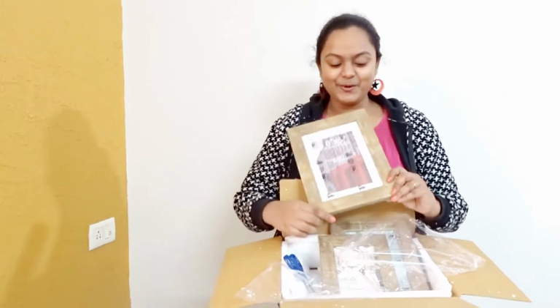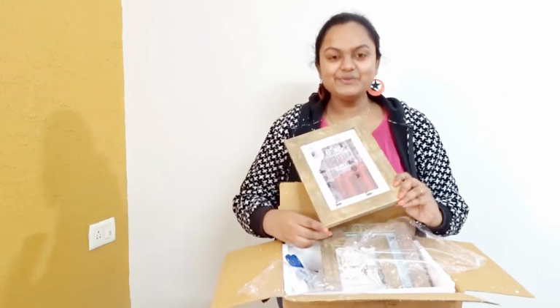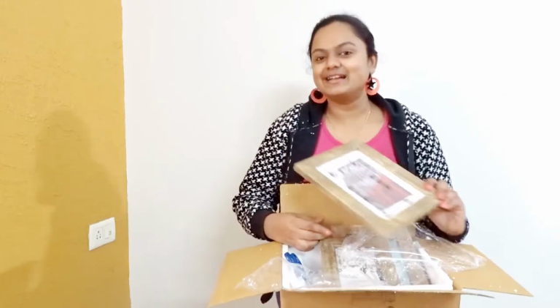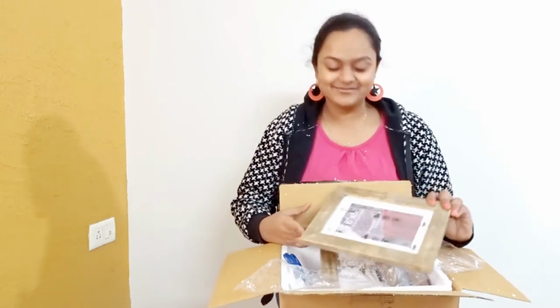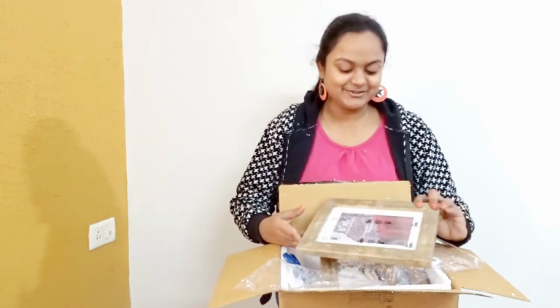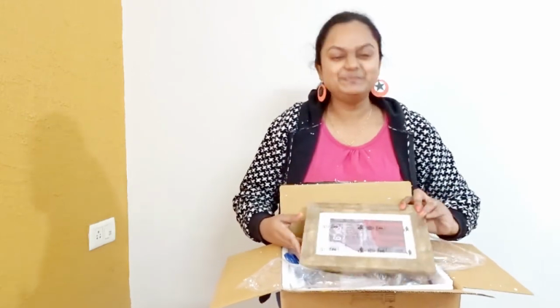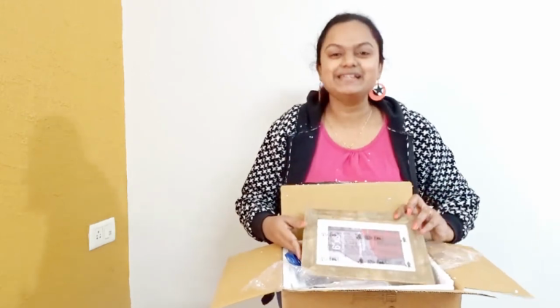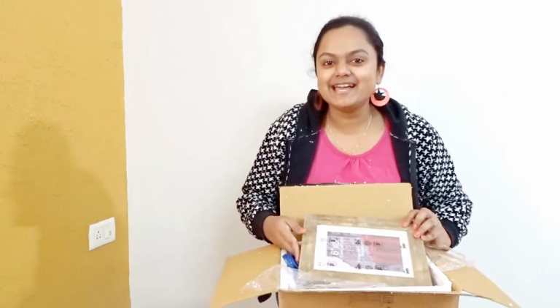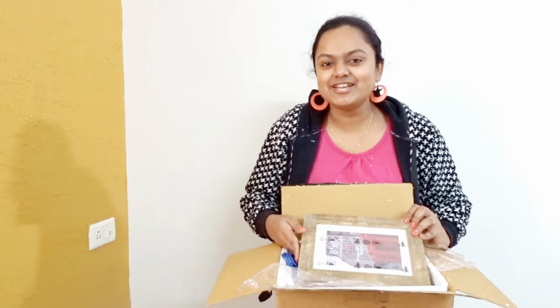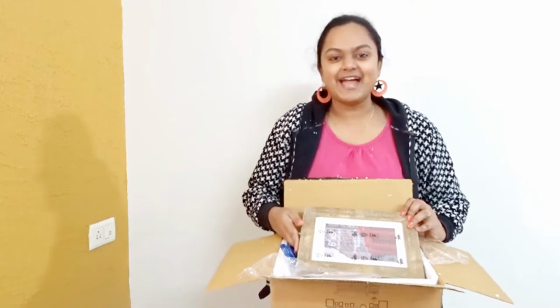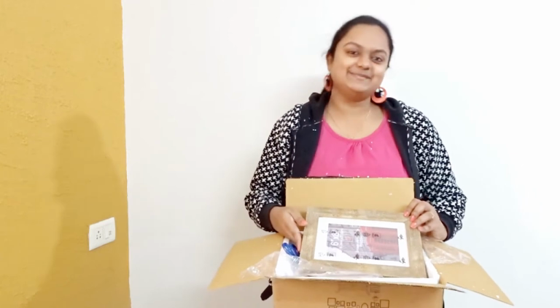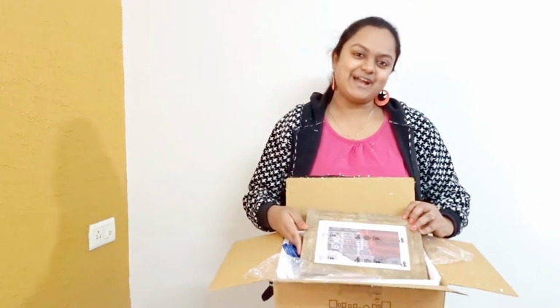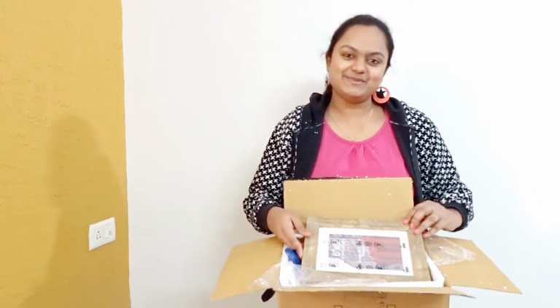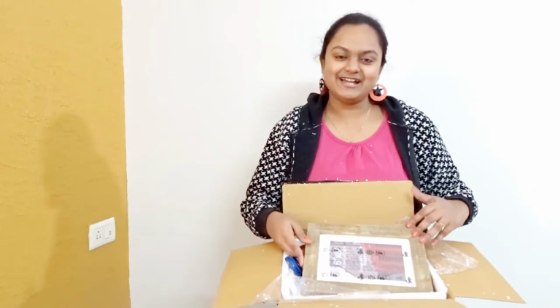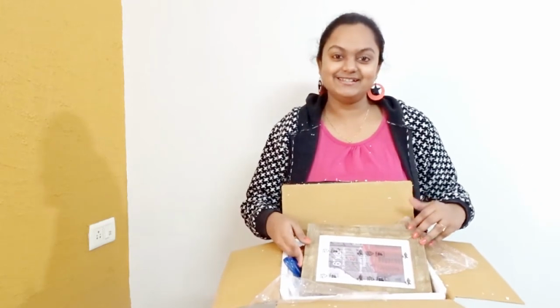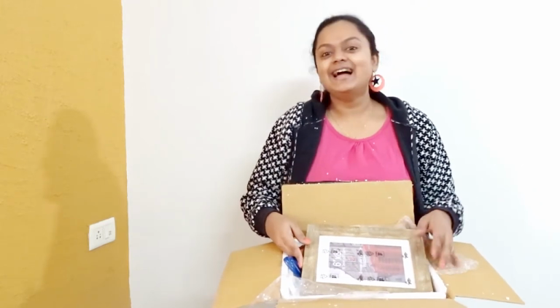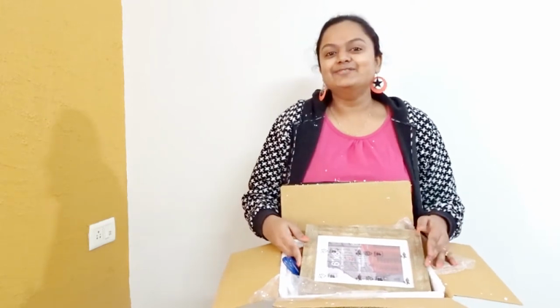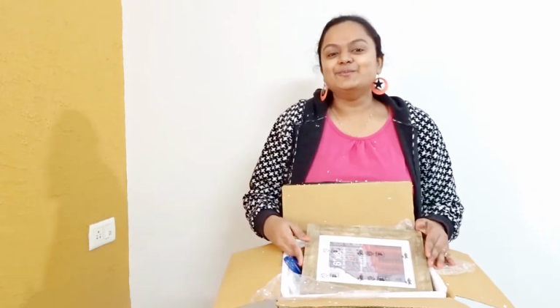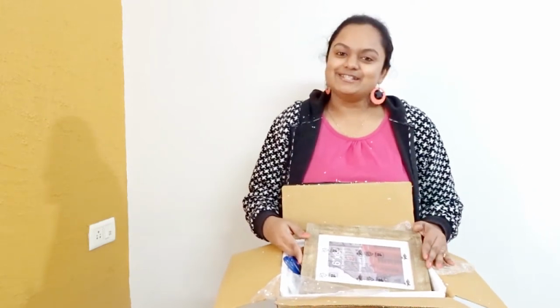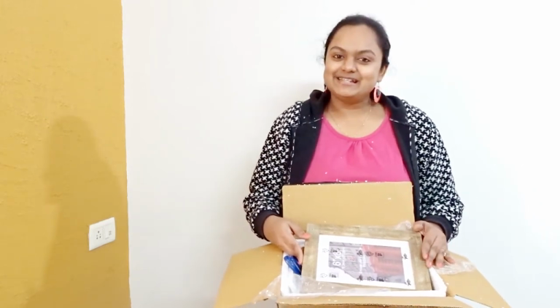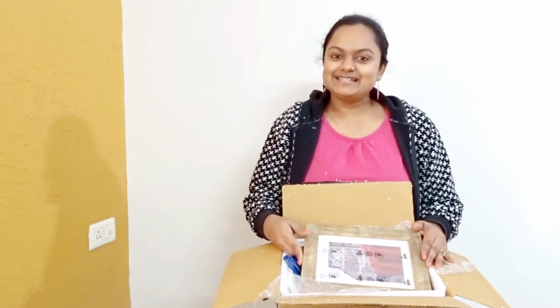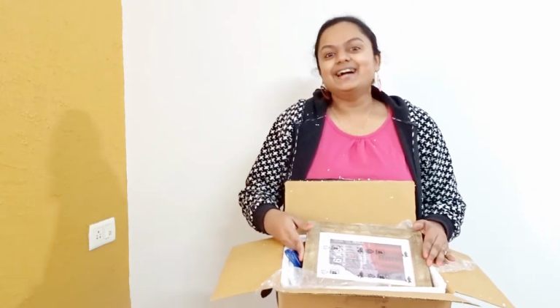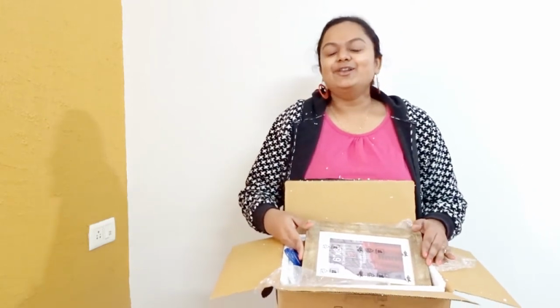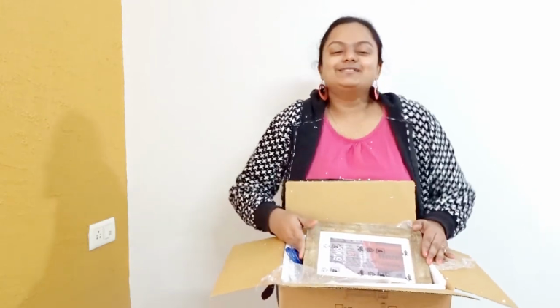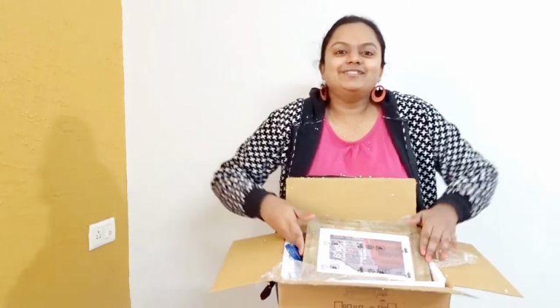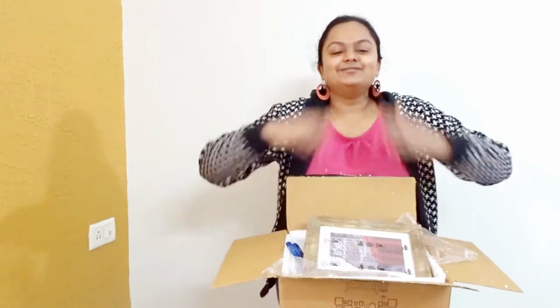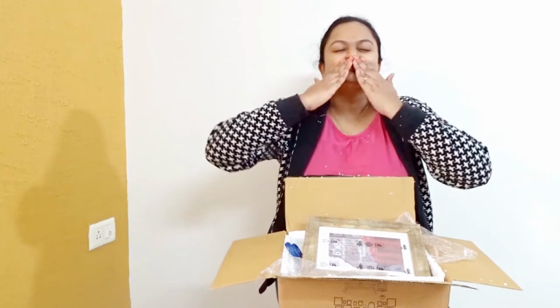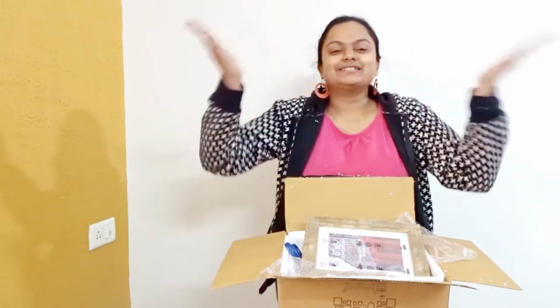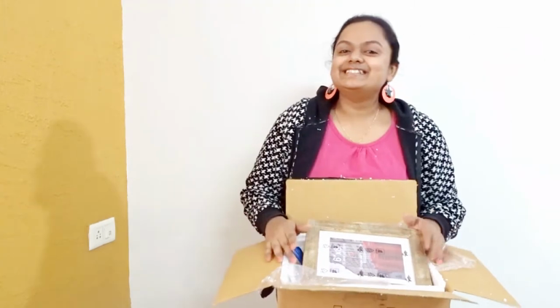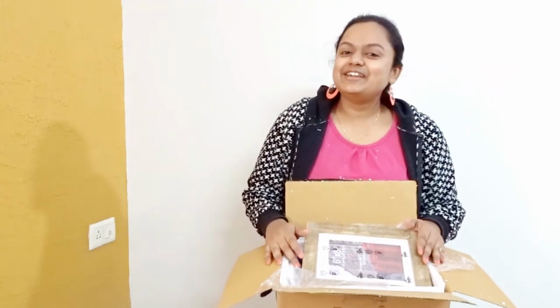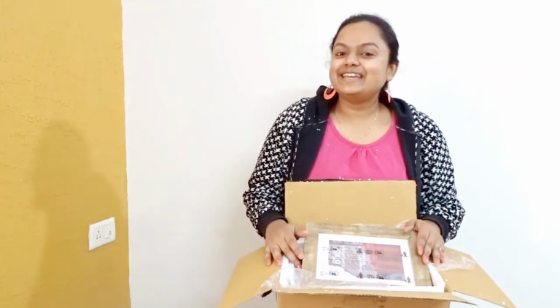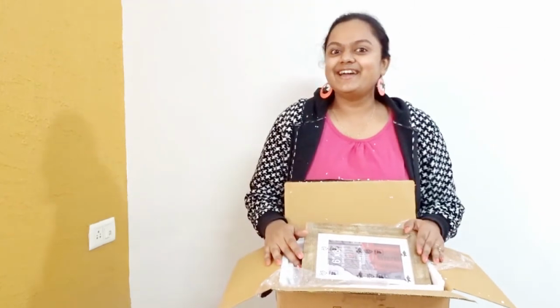I hope you like this video. Please like, share and subscribe to my channel for more such updates. Lots of love. Stay safe. Take care.